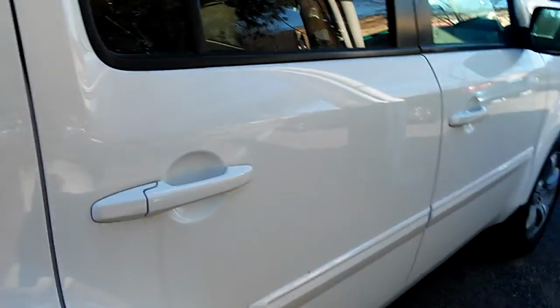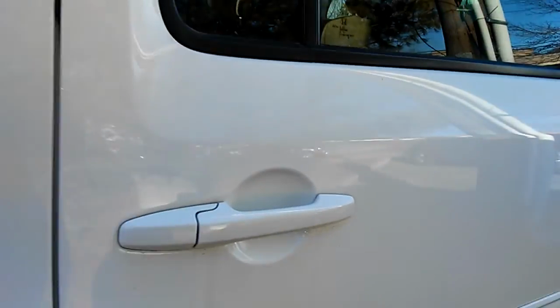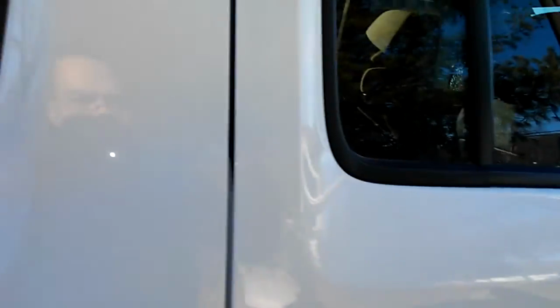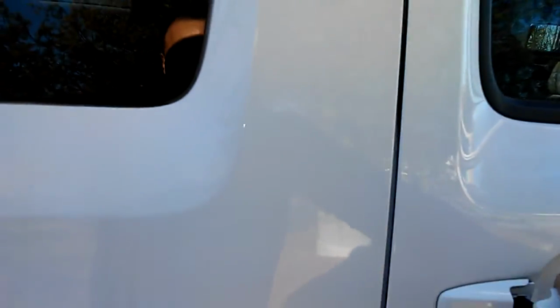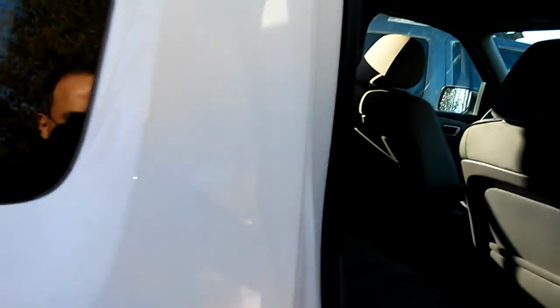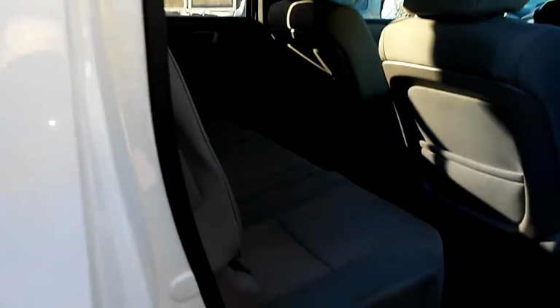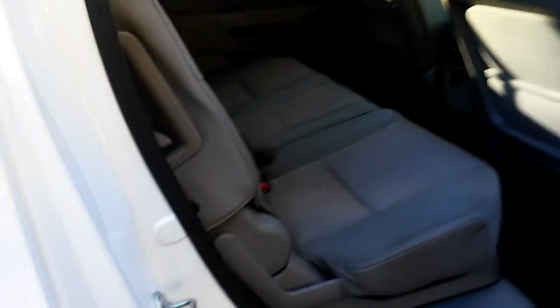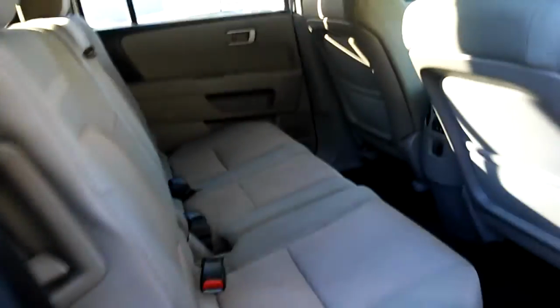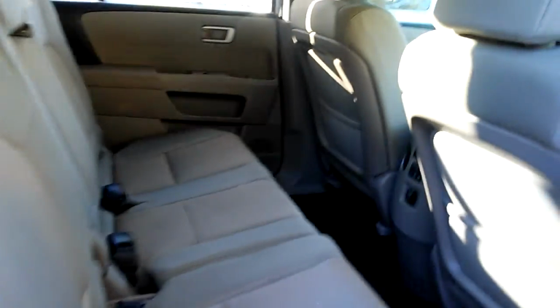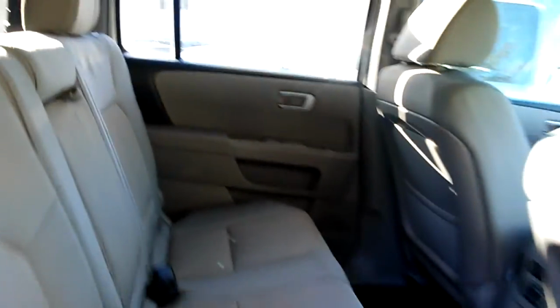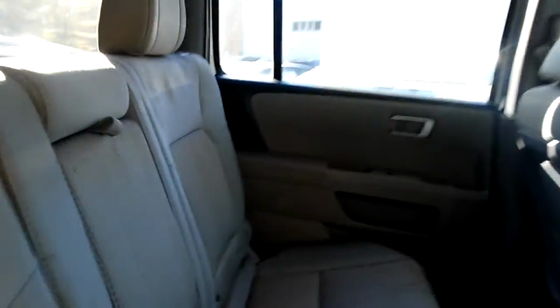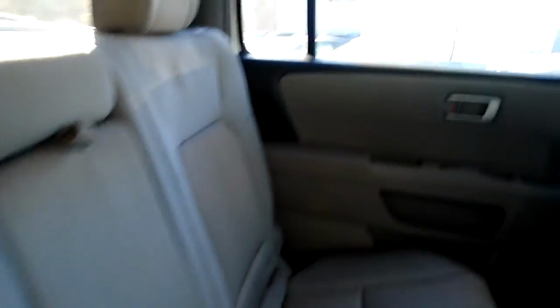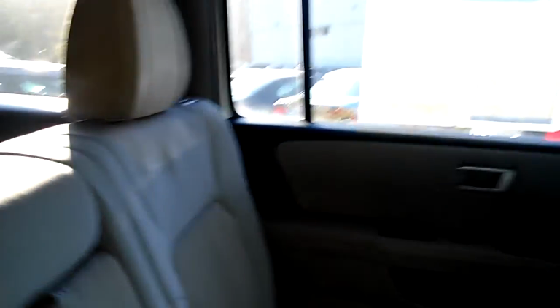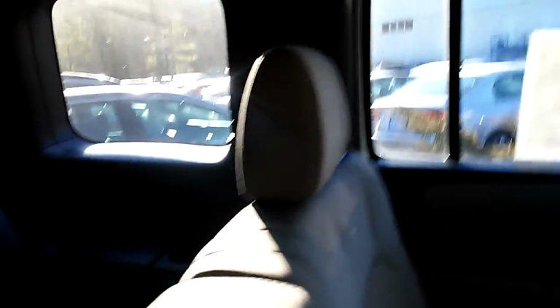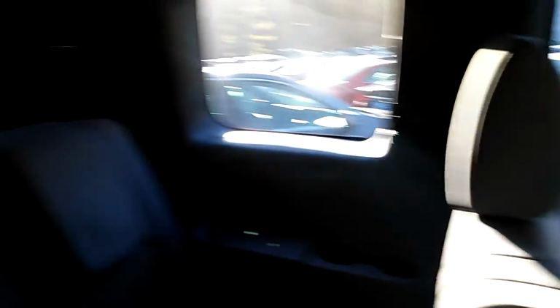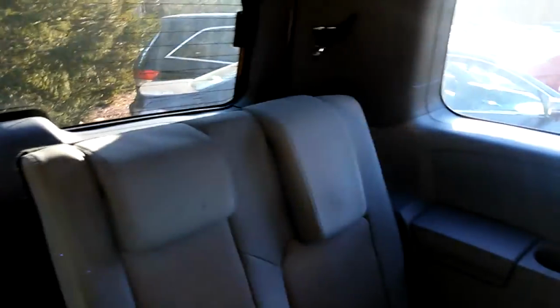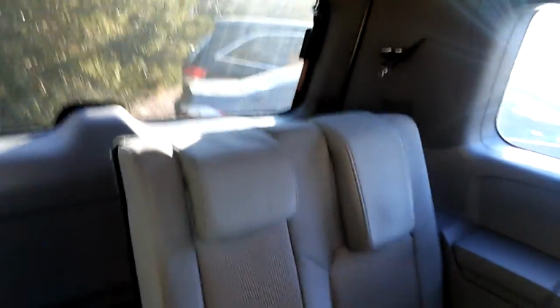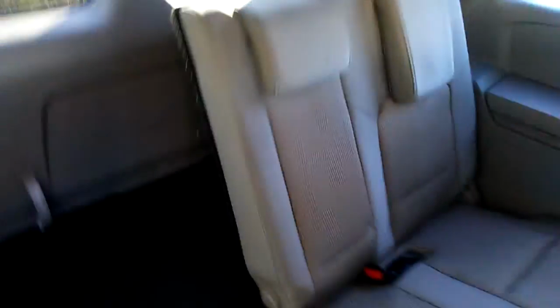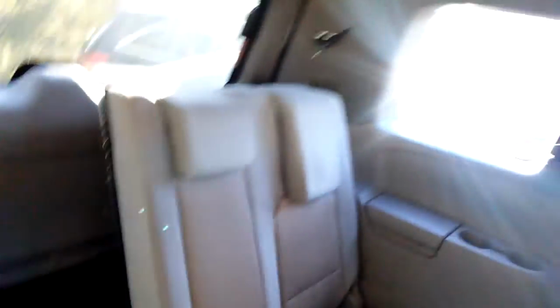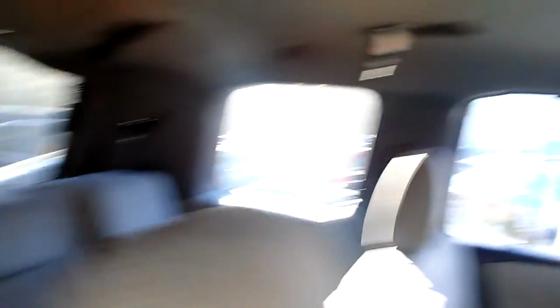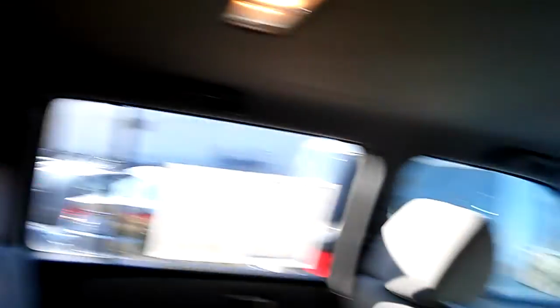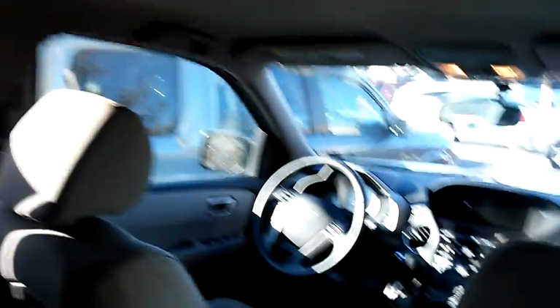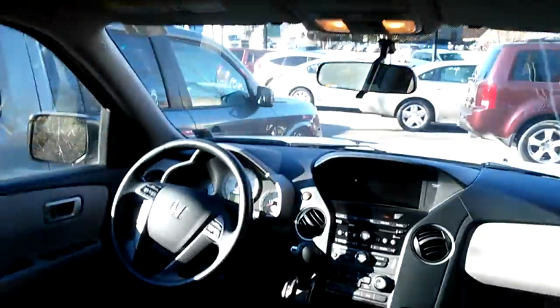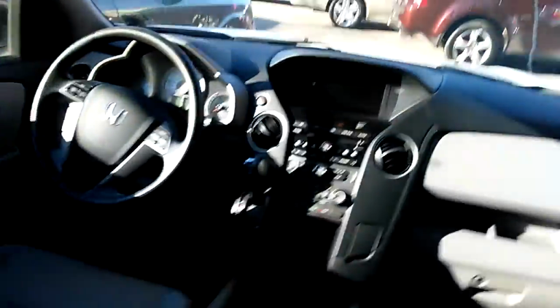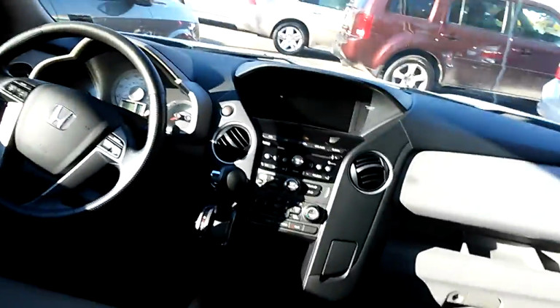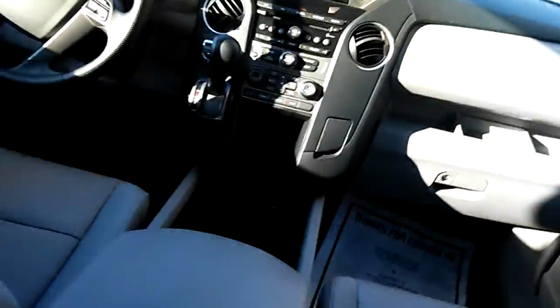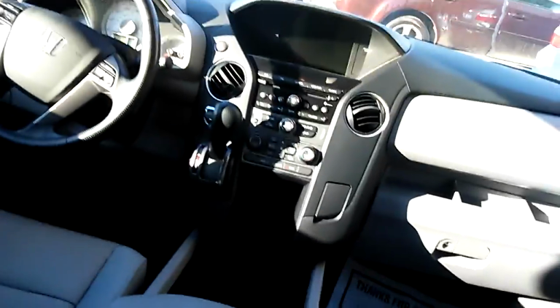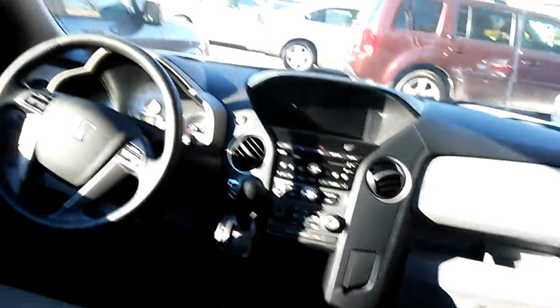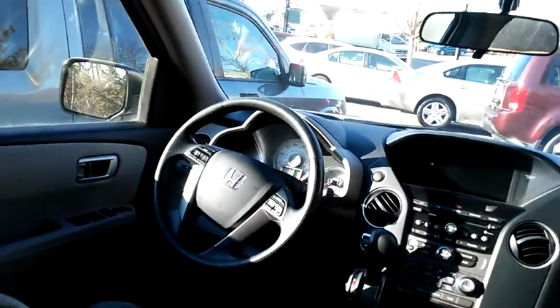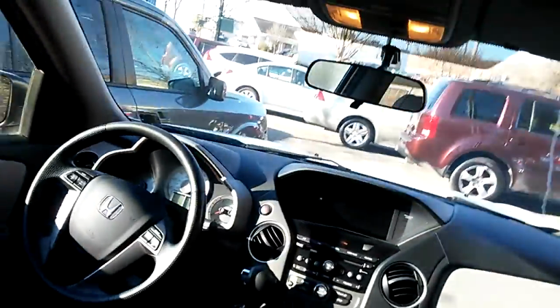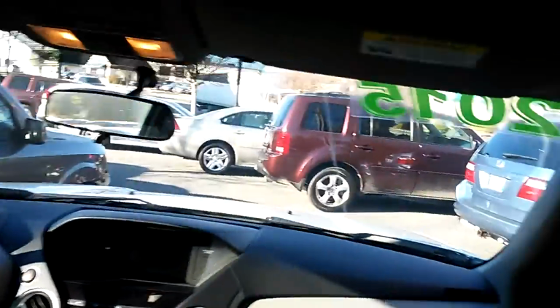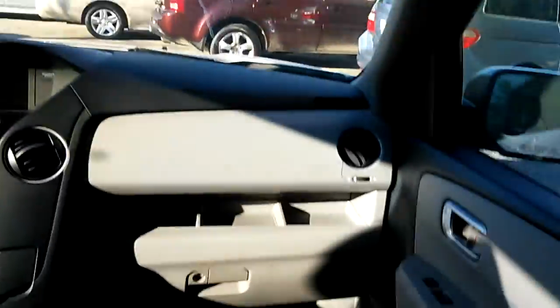Let me show you a little of the interior. It is eight-passenger seating. Here's a shot of the dash.